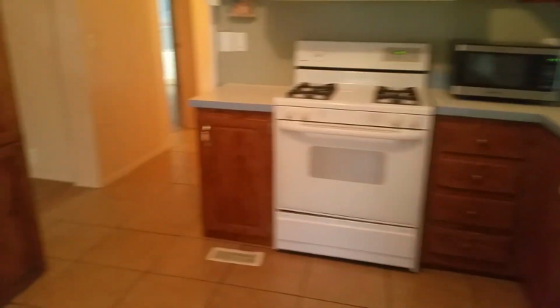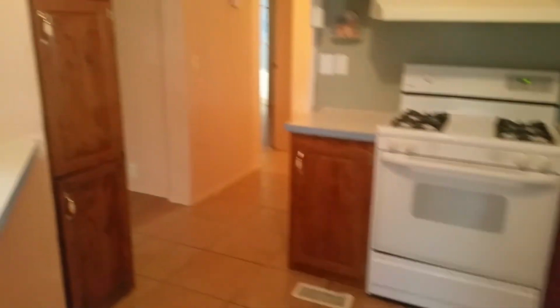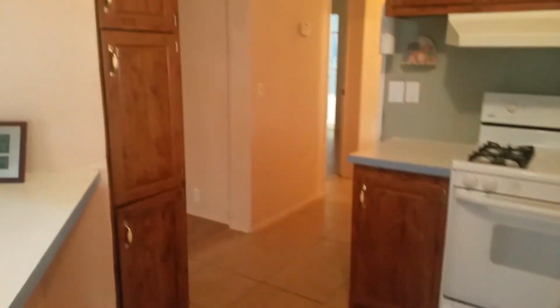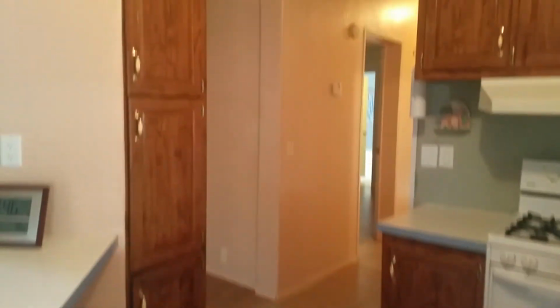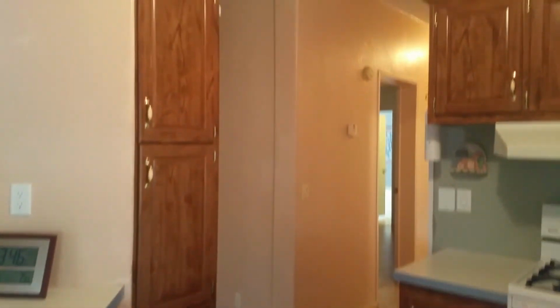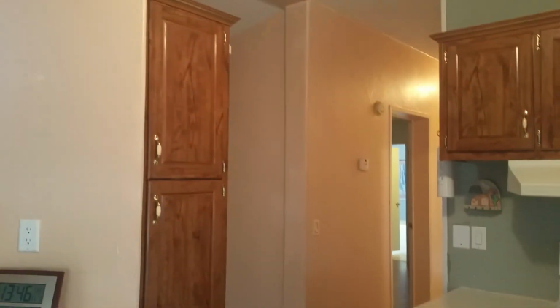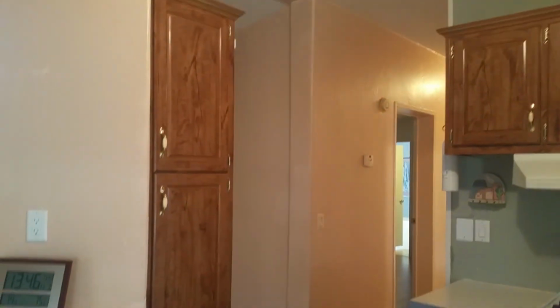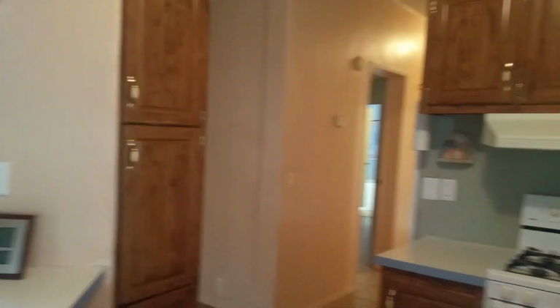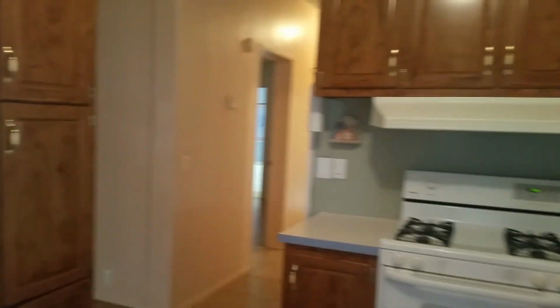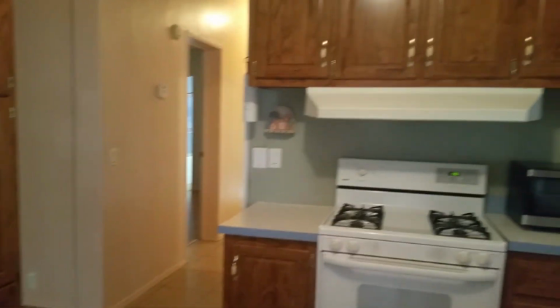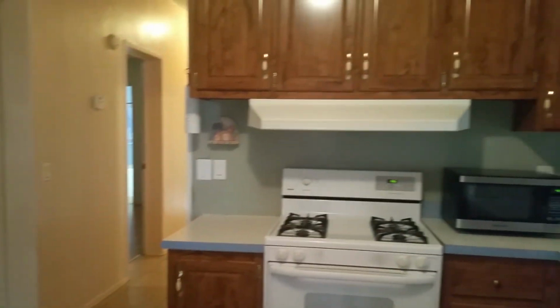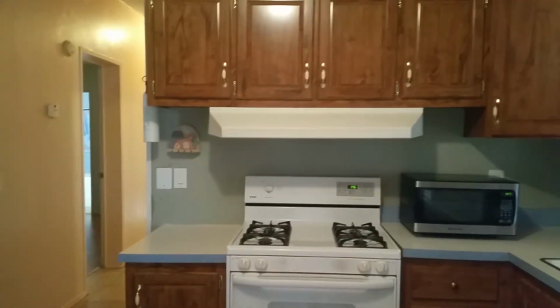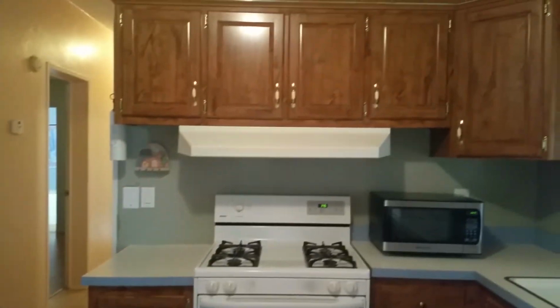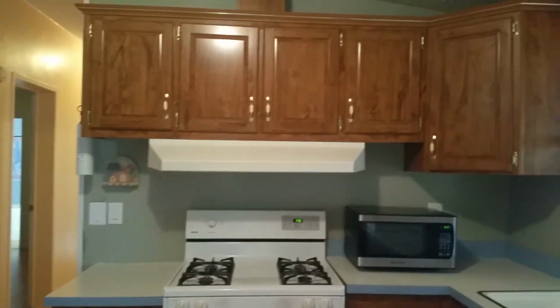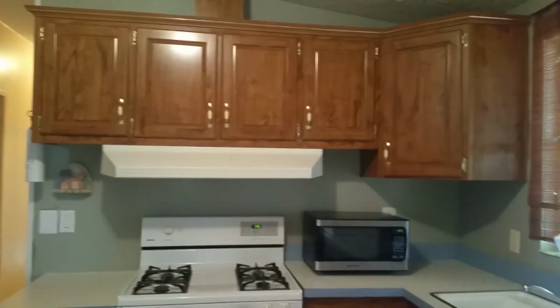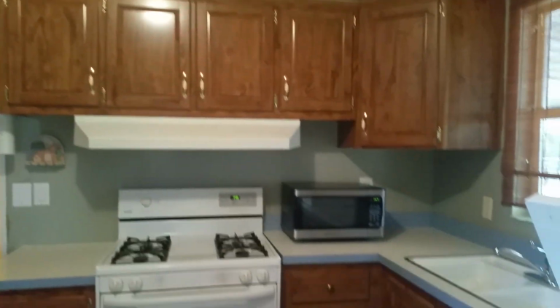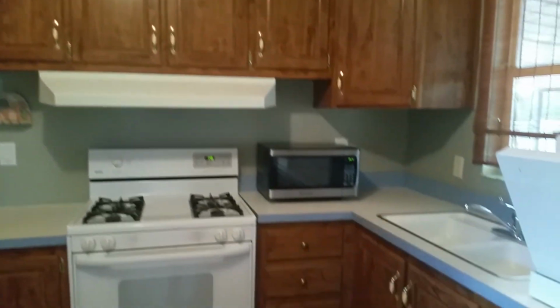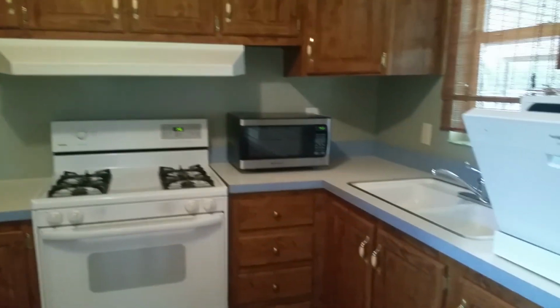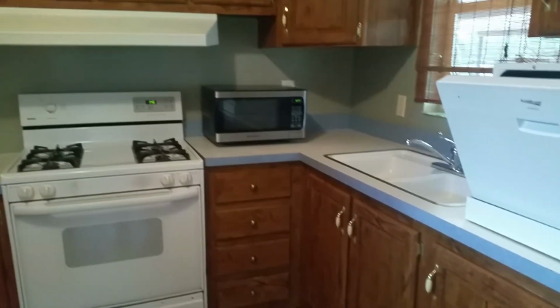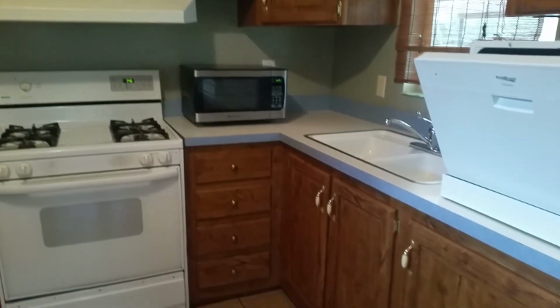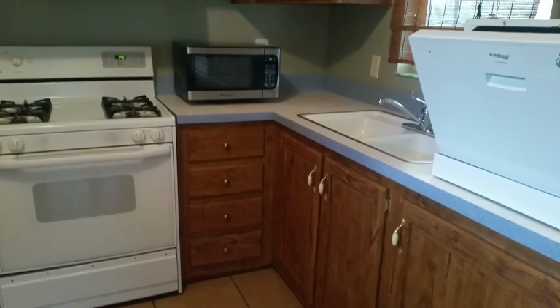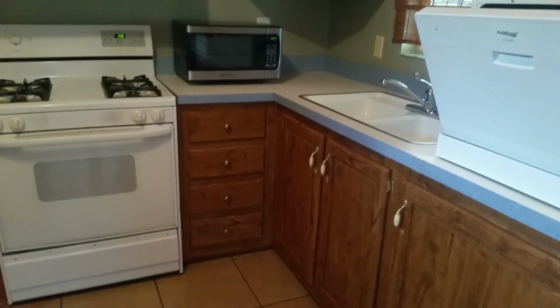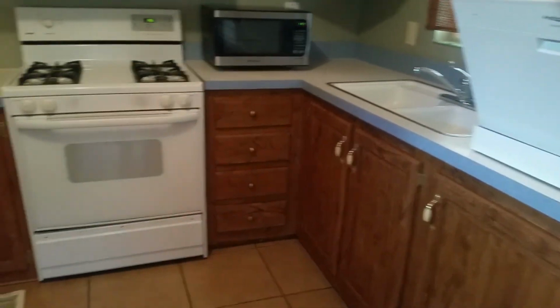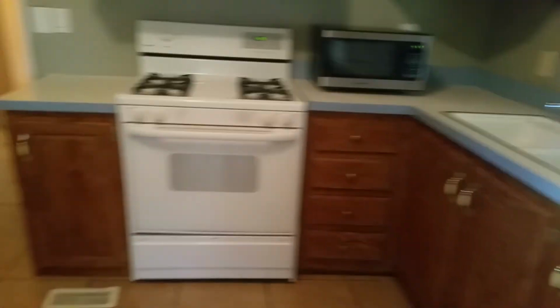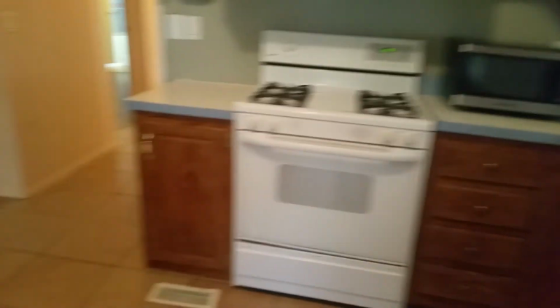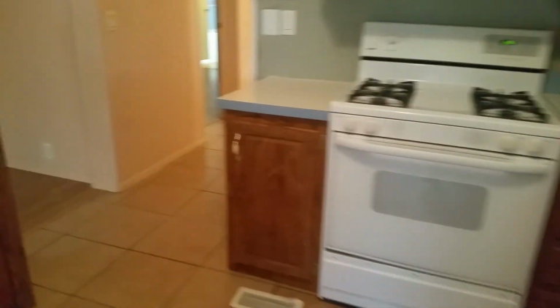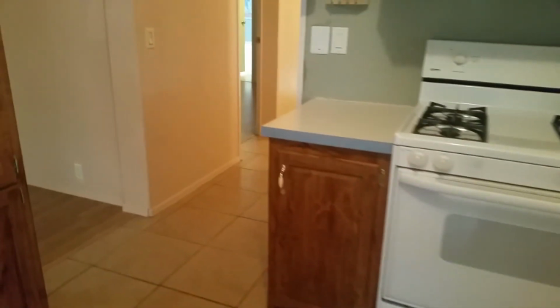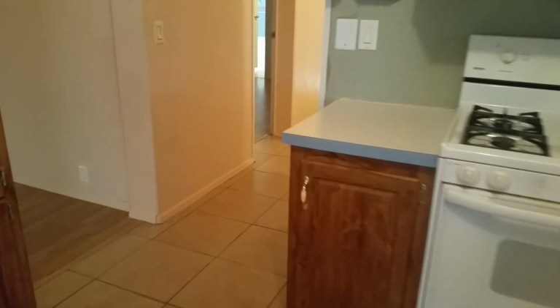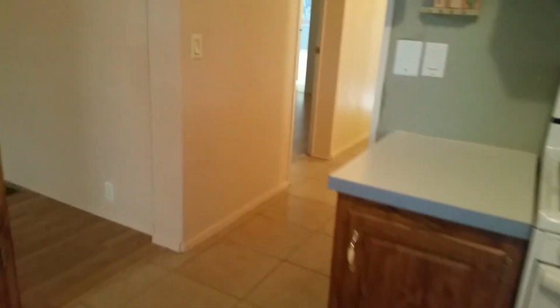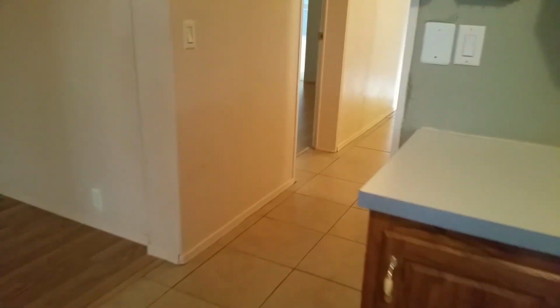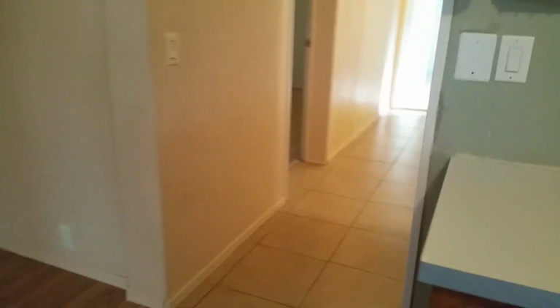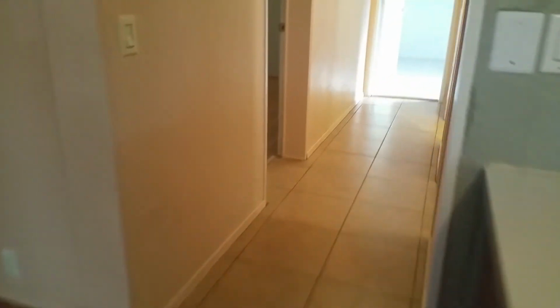The pantry is here. Cabinets and counter space in here. As we head on down the hall.